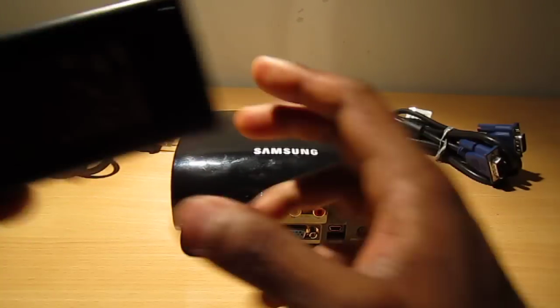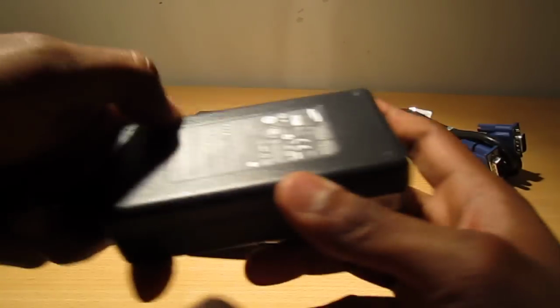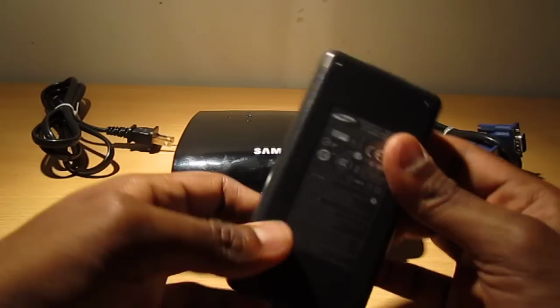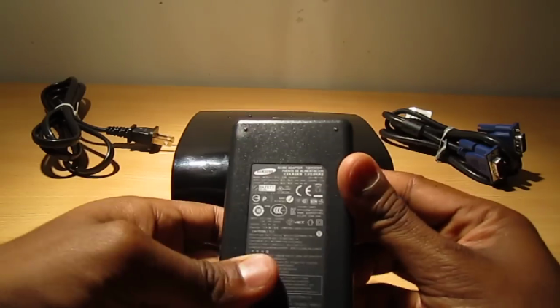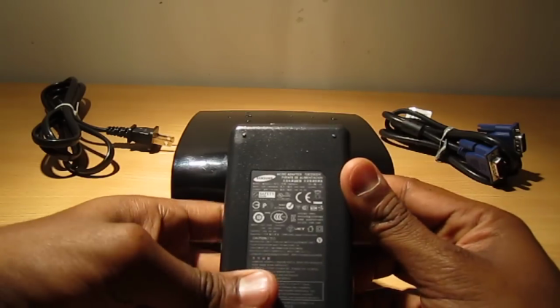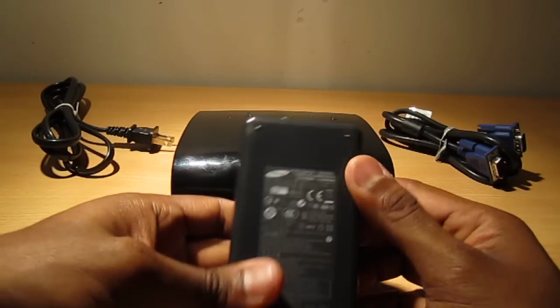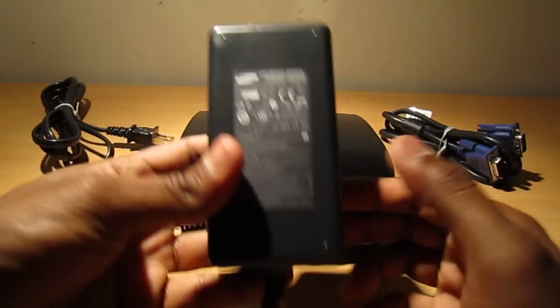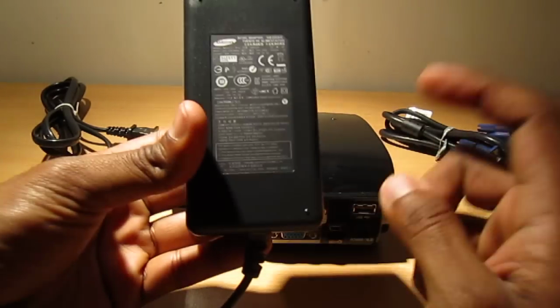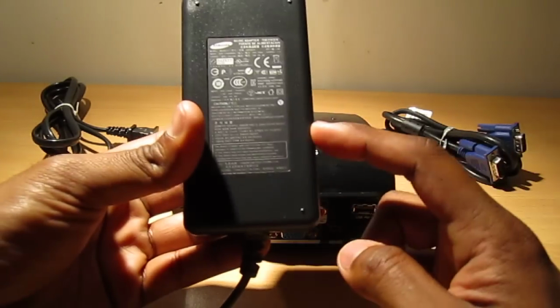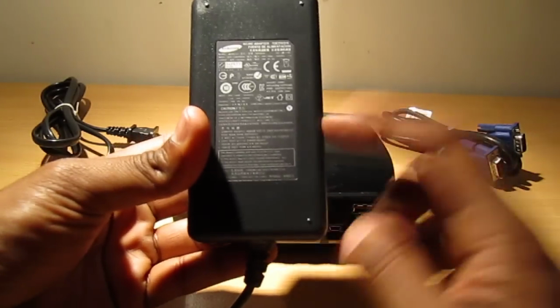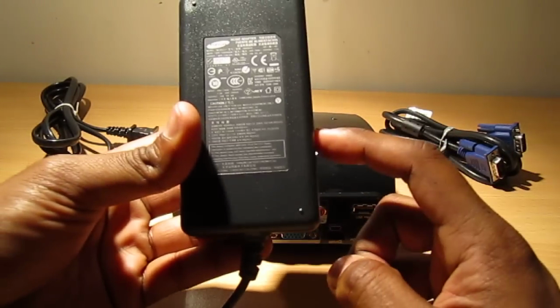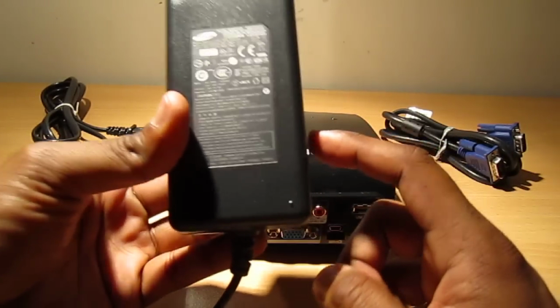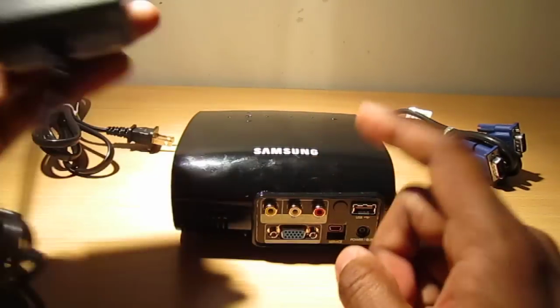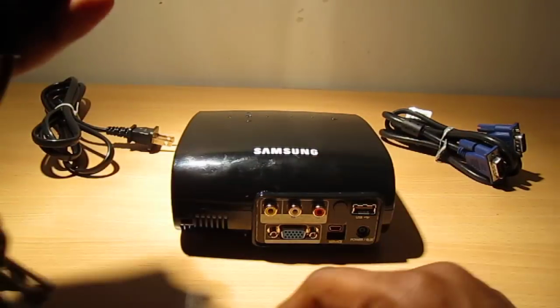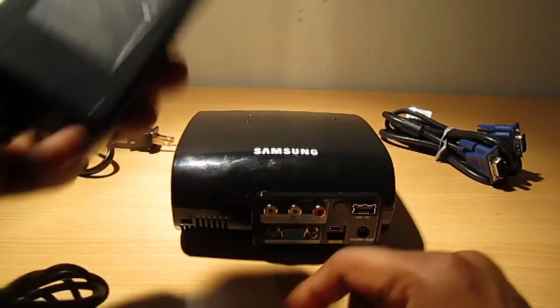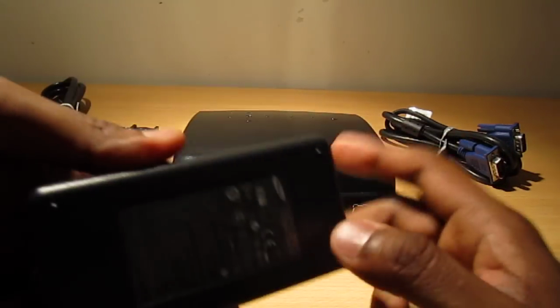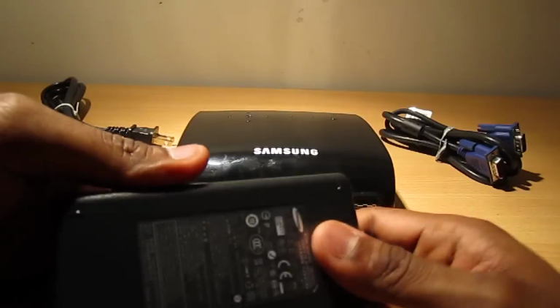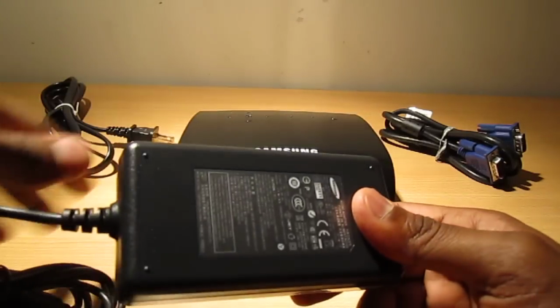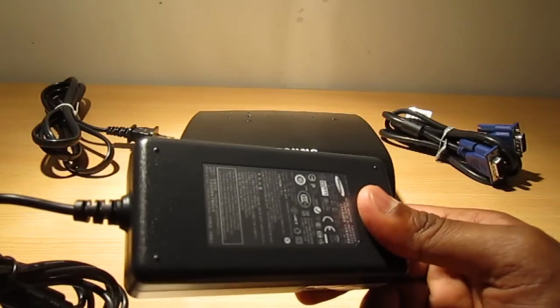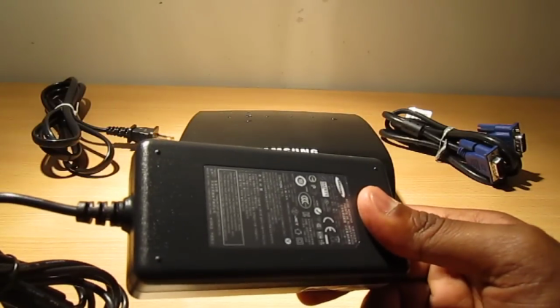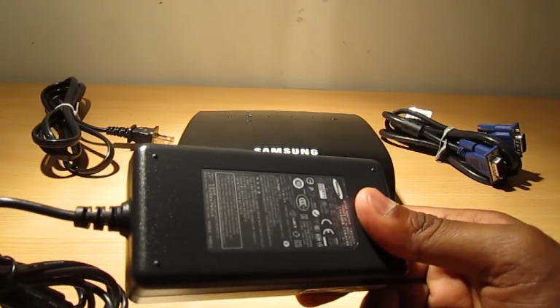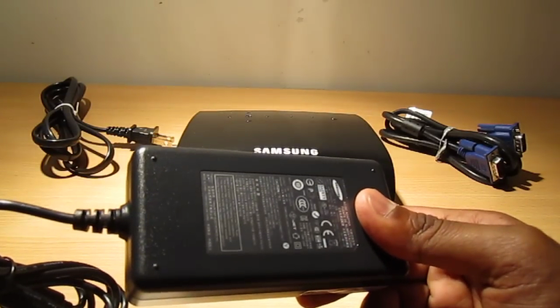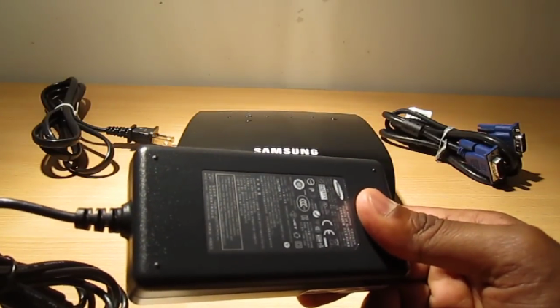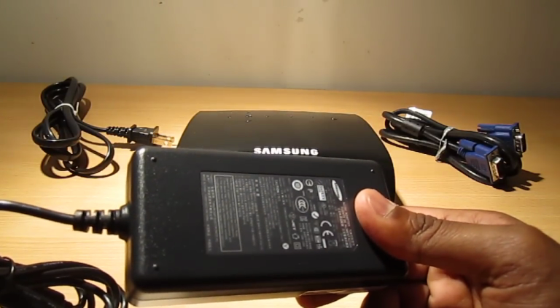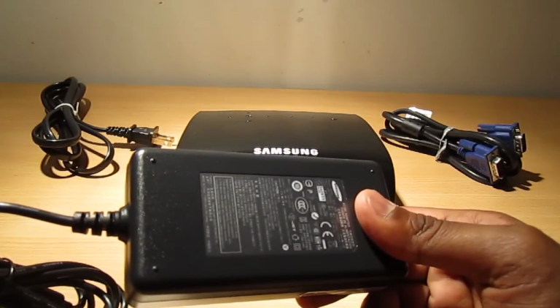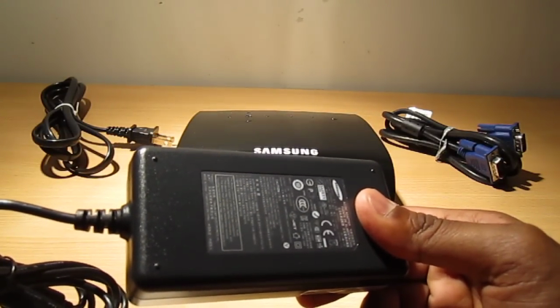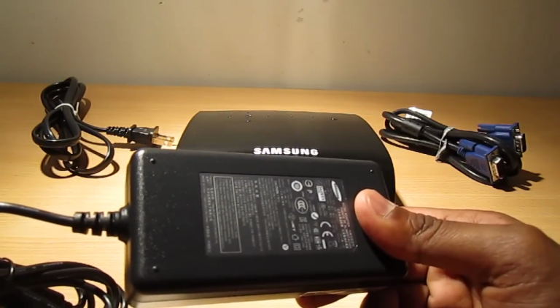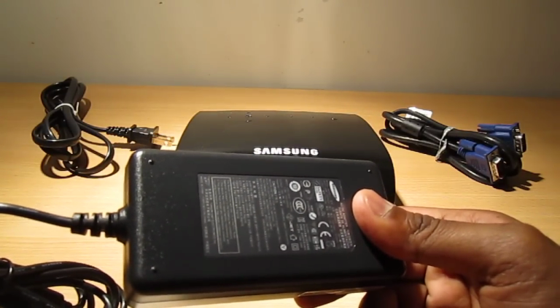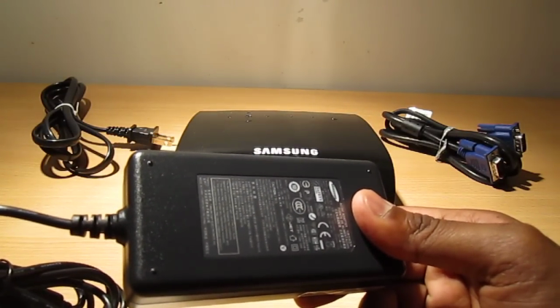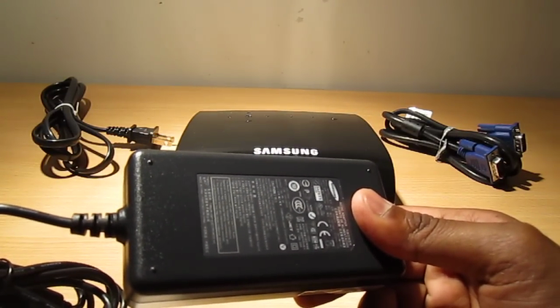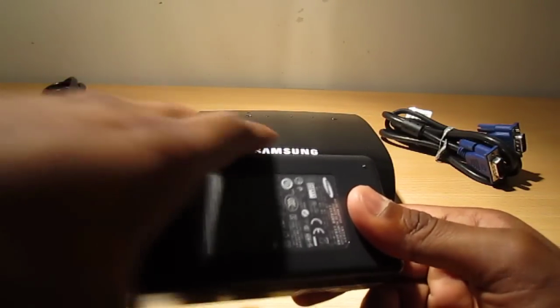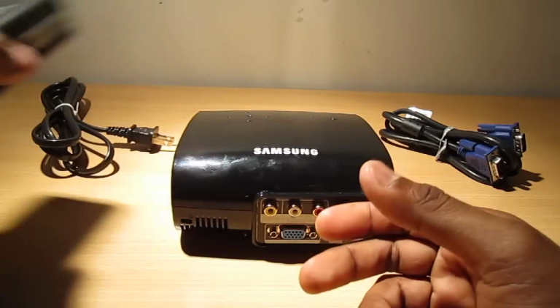A cool thing to know about the adapter is that it's both 110 and 220 volts, so if you buy this you can pretty much take it anywhere in the world and it will work perfectly fine.